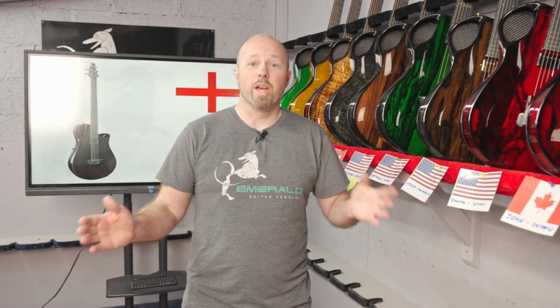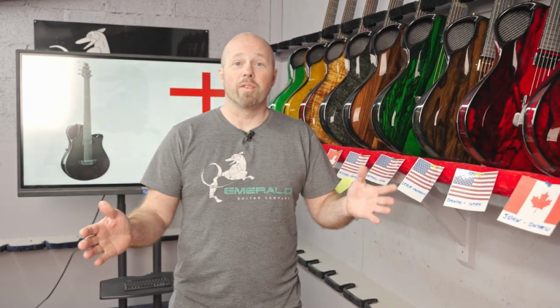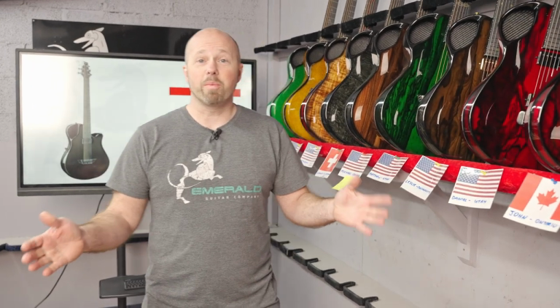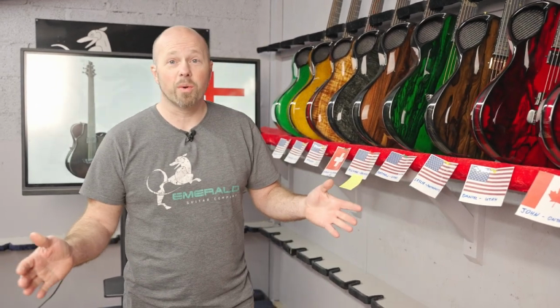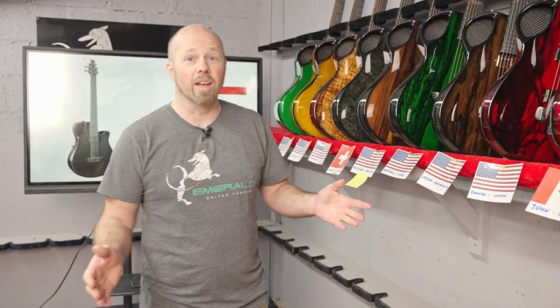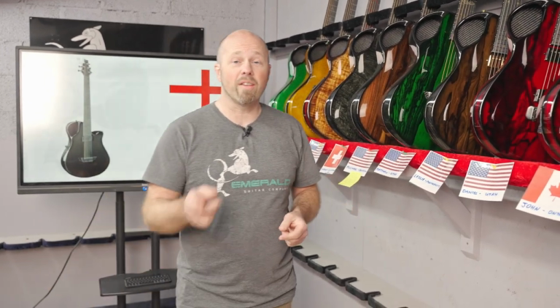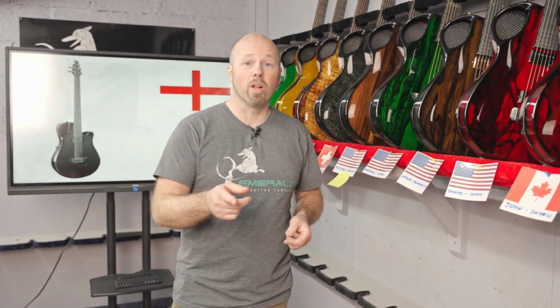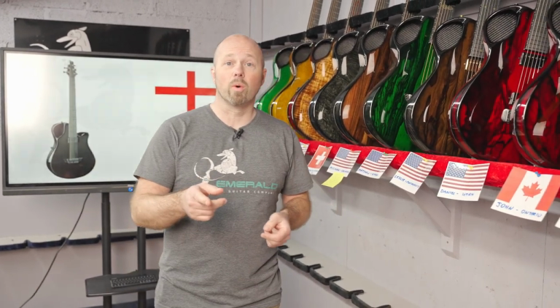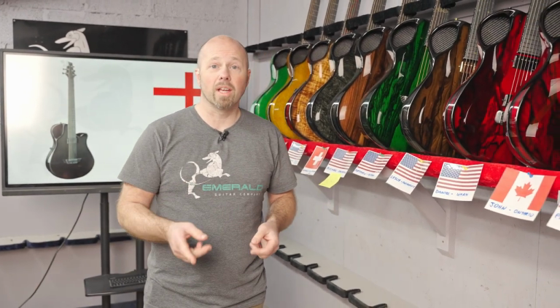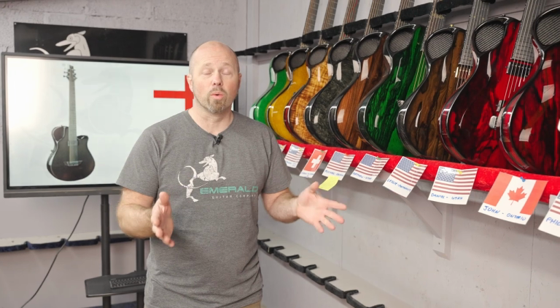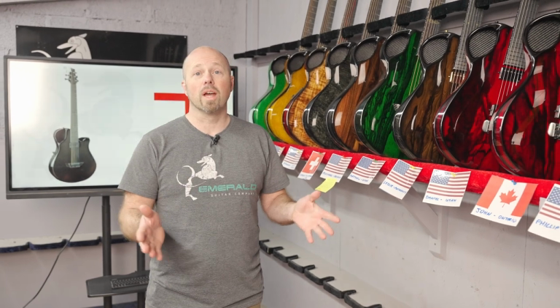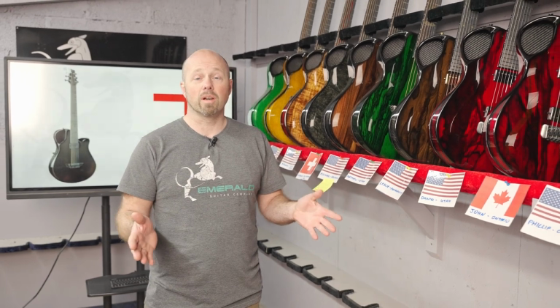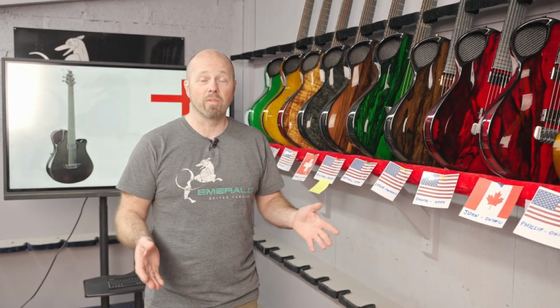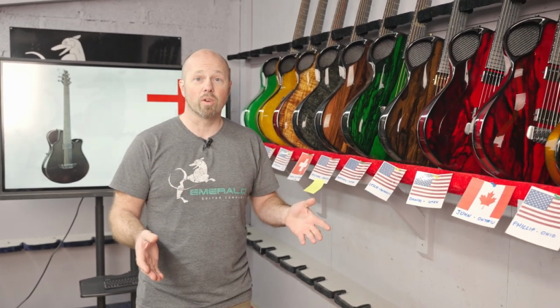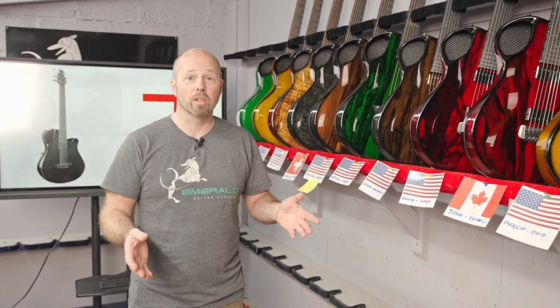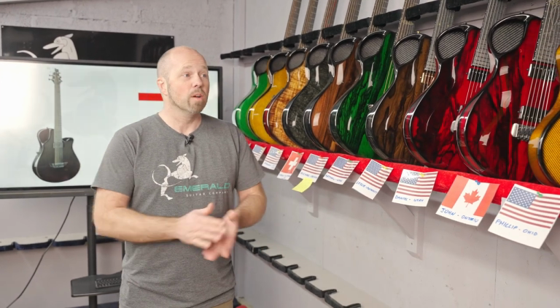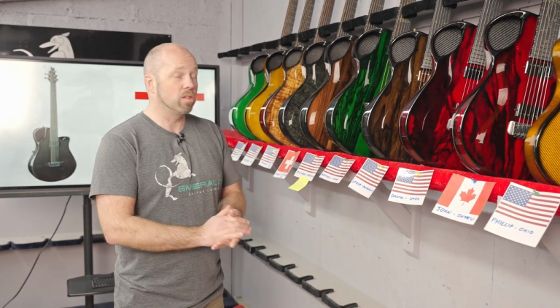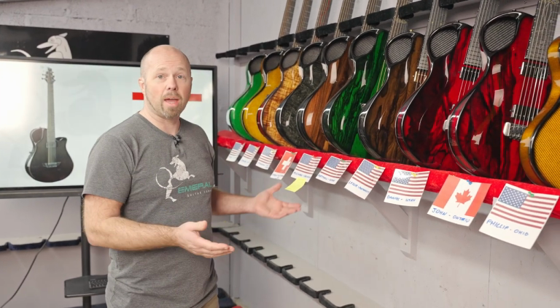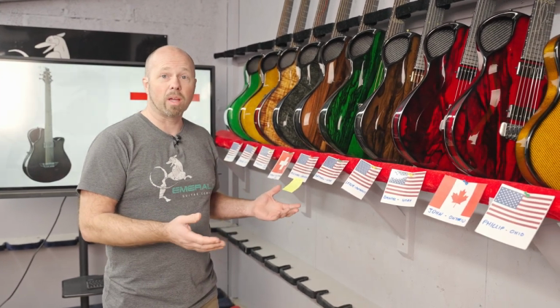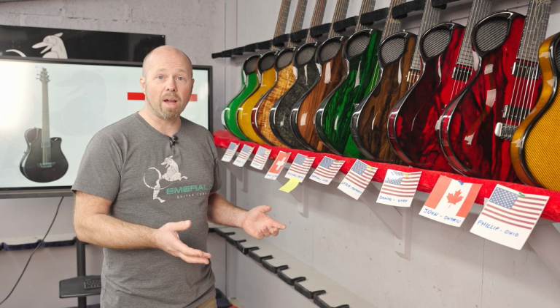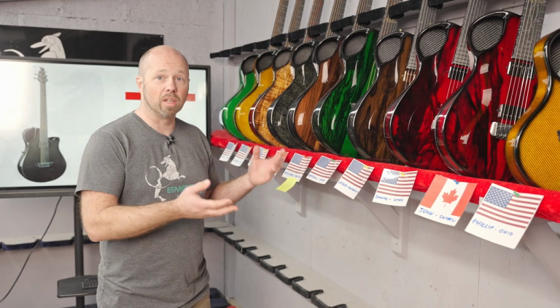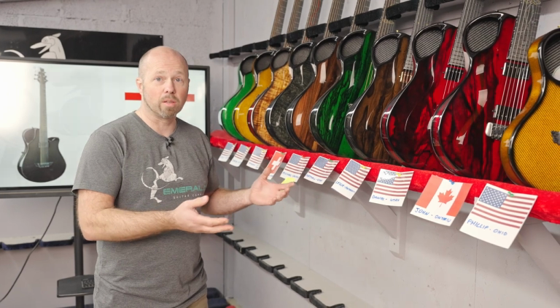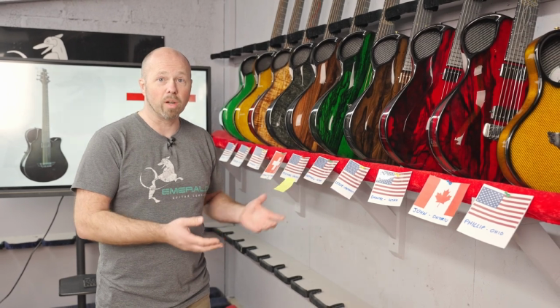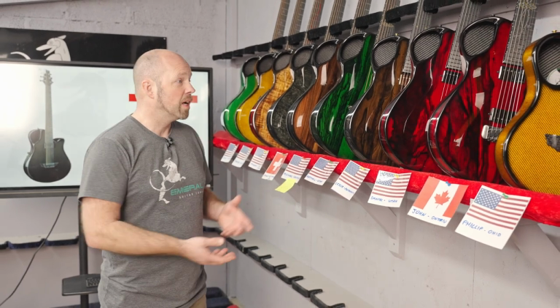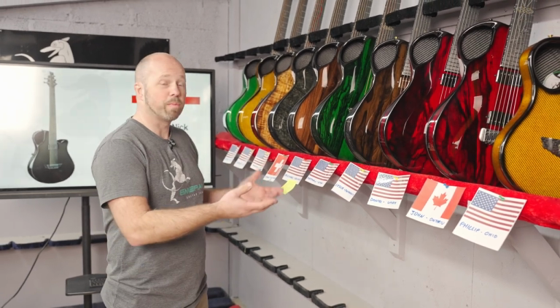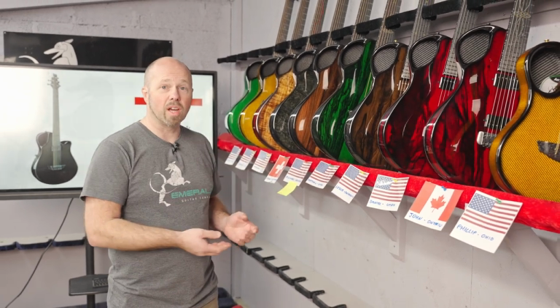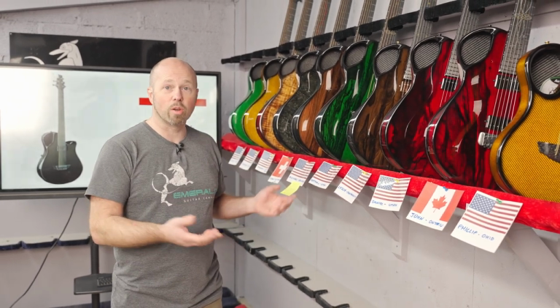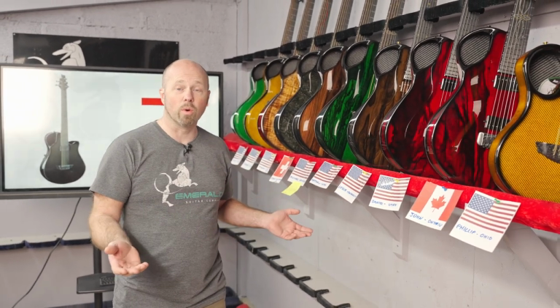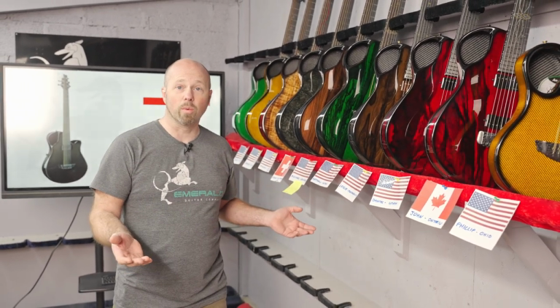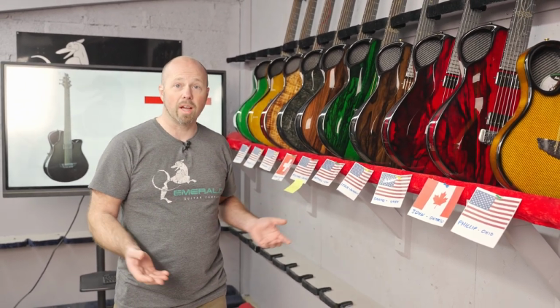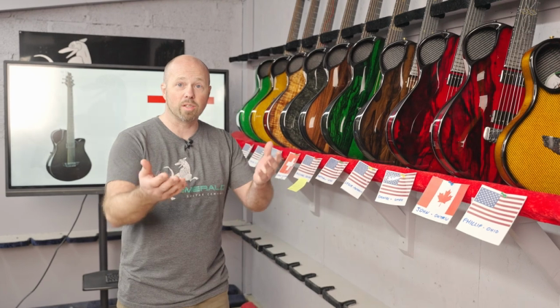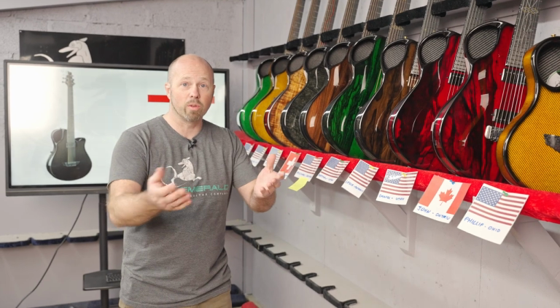Here we are for another shipping video. If you haven't been following our work already, if you don't know what Emerald guitar shipping videos are all about, it's just the time of the week where we have a look at the guitars we're shipping out, look at the specifications, and look where they're going around the world.